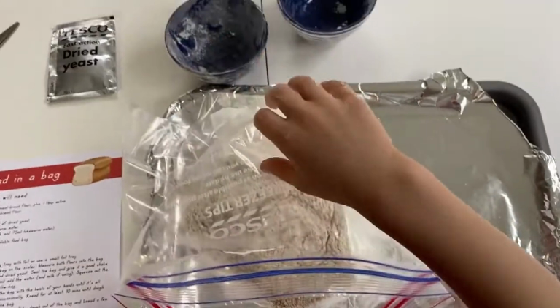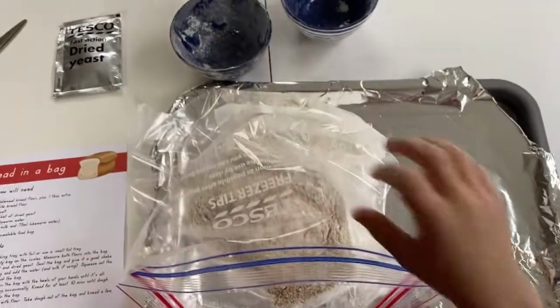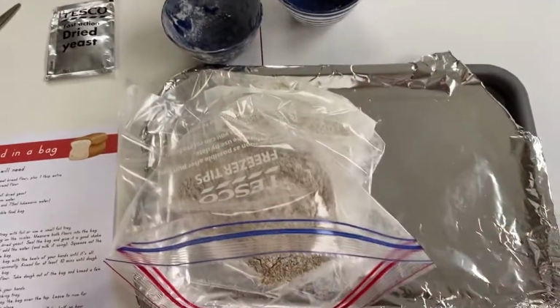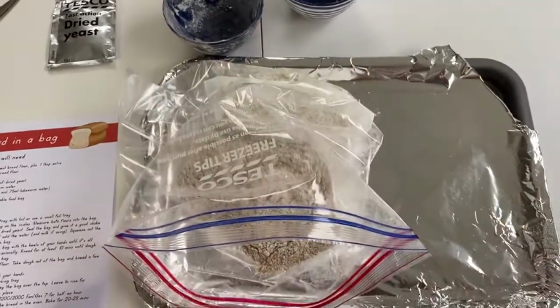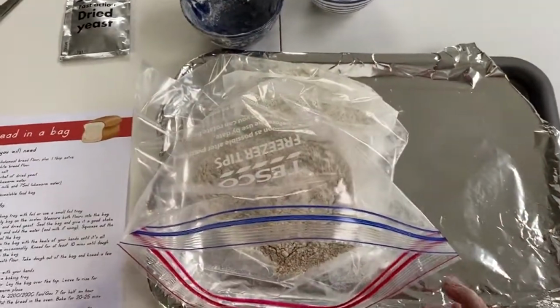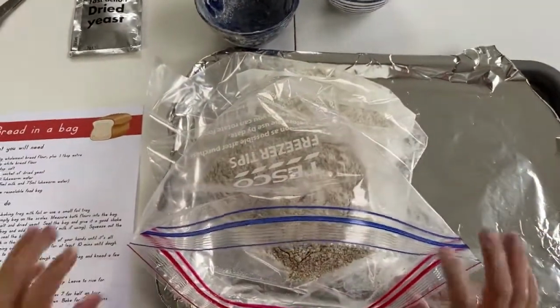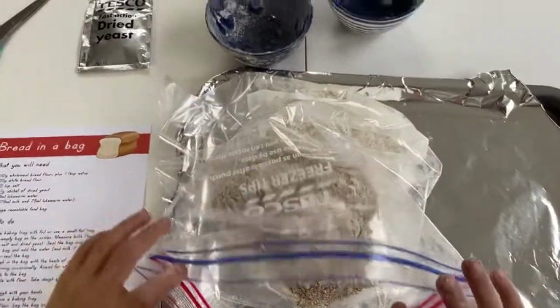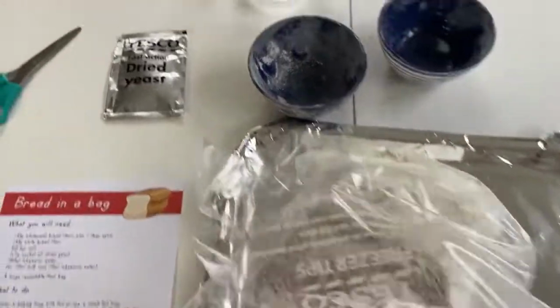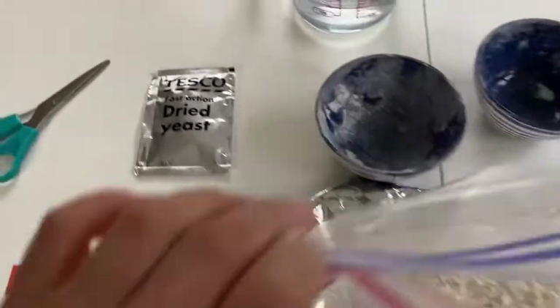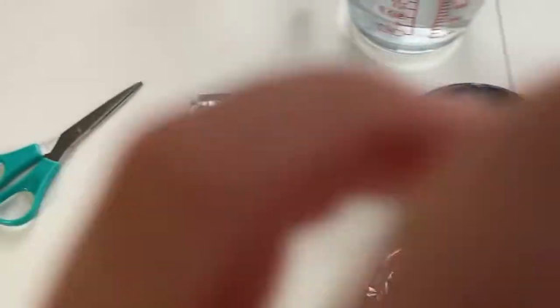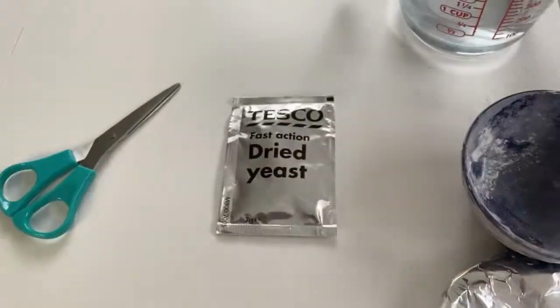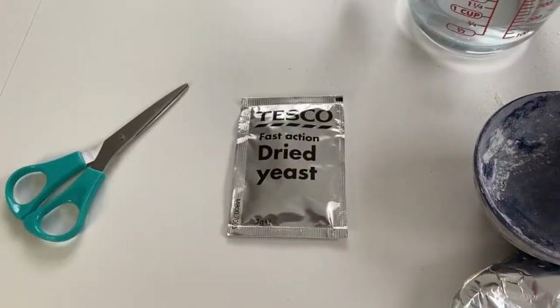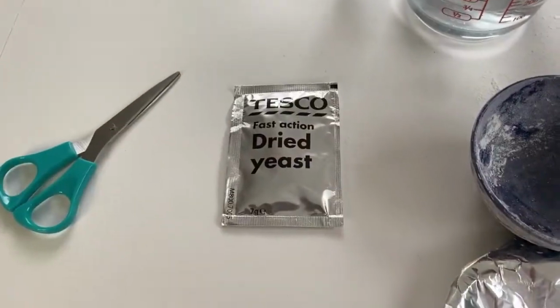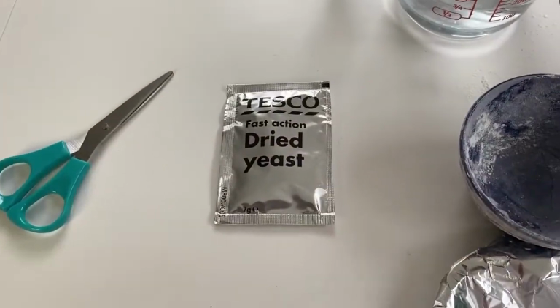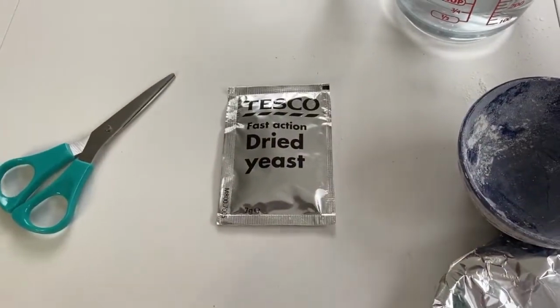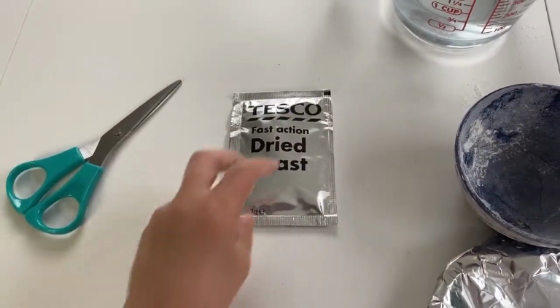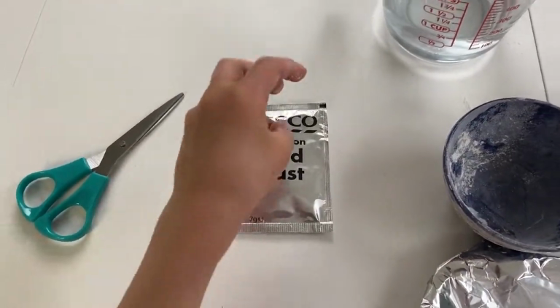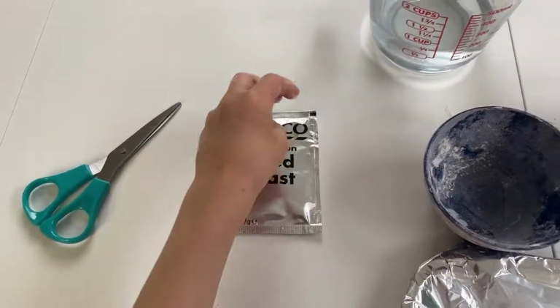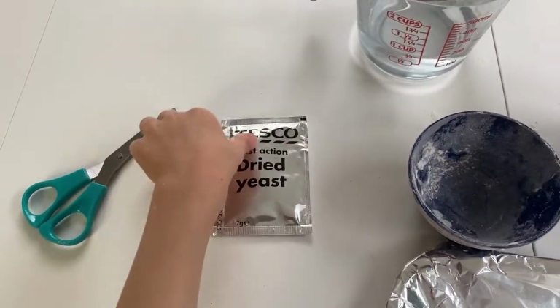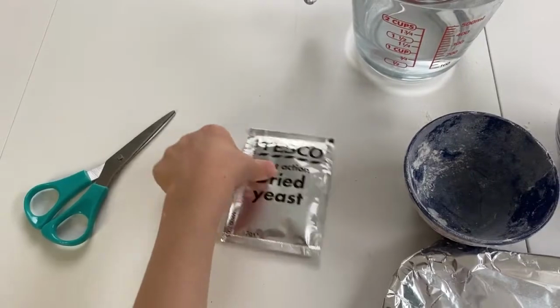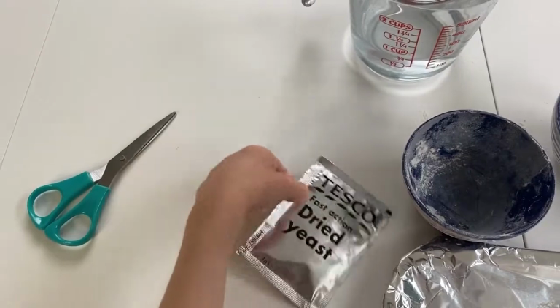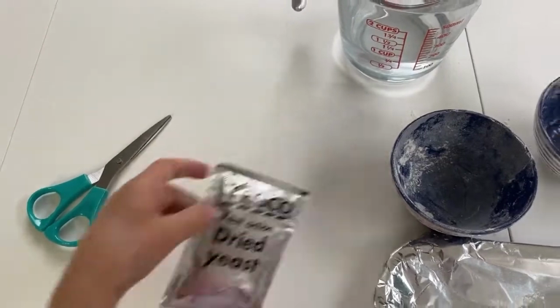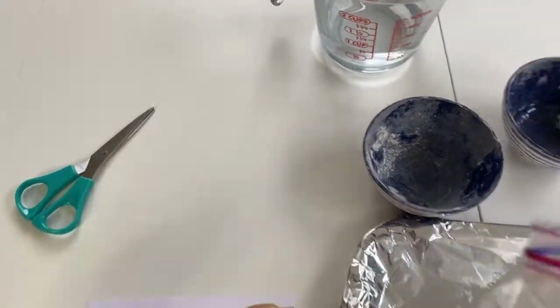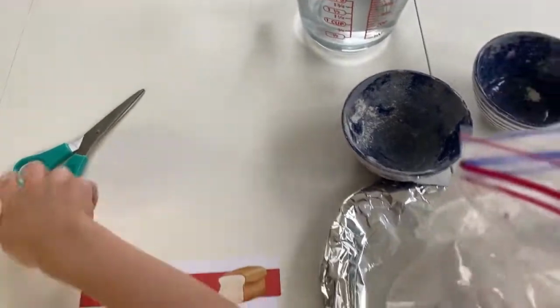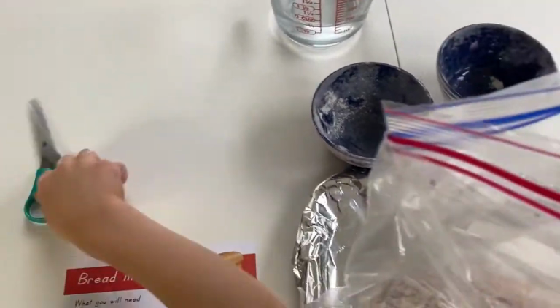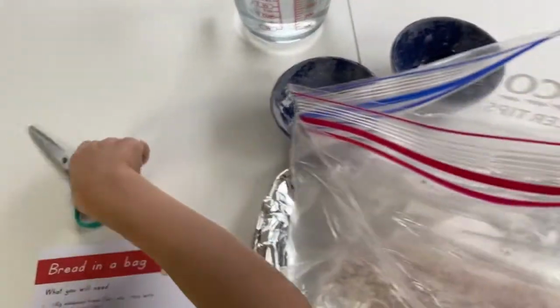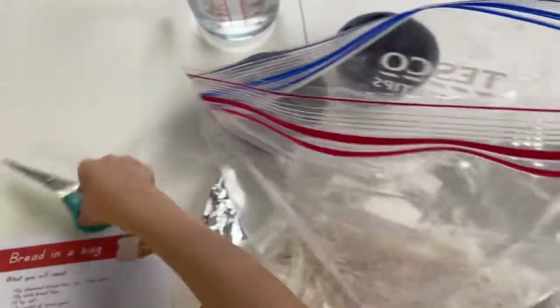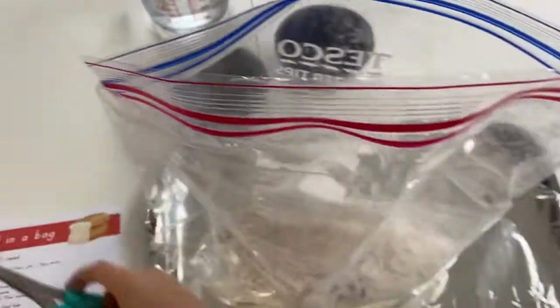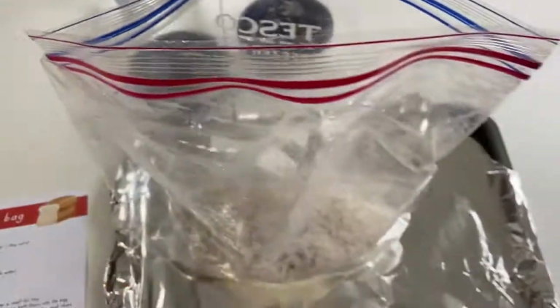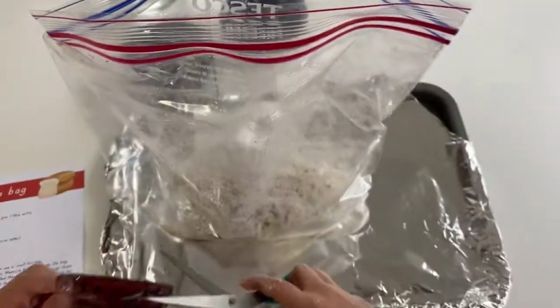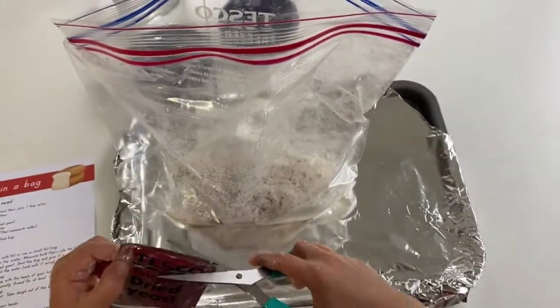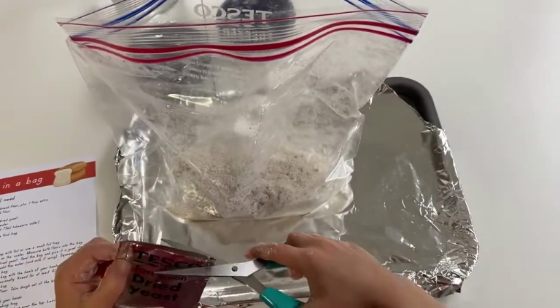Now you see that the pack of dried yeast there — you're going to cut it and put the yeast in the bag.